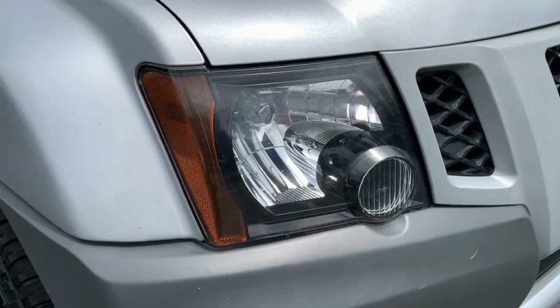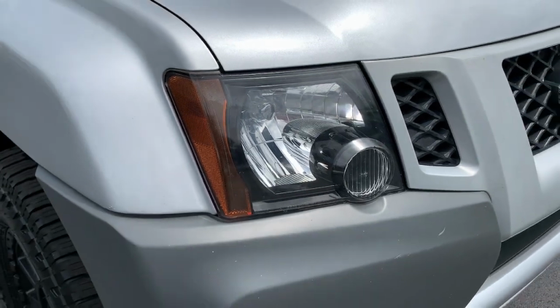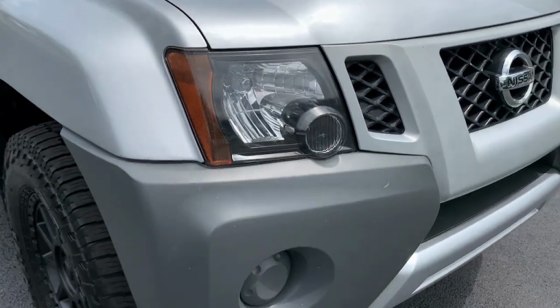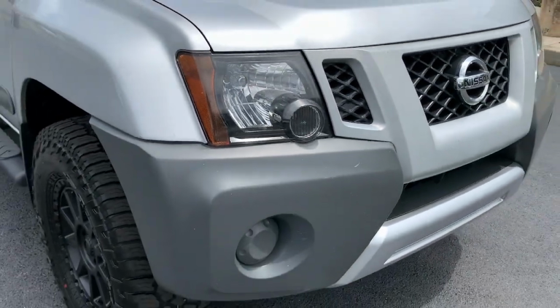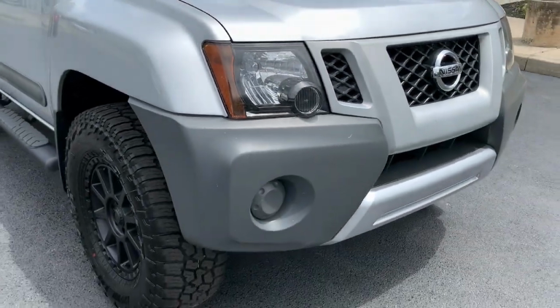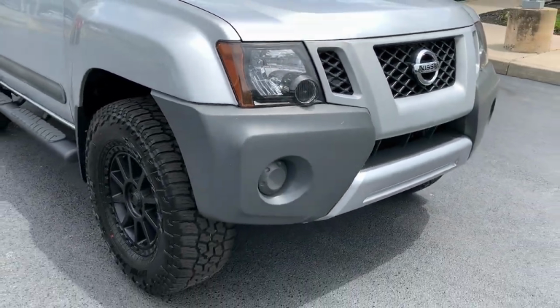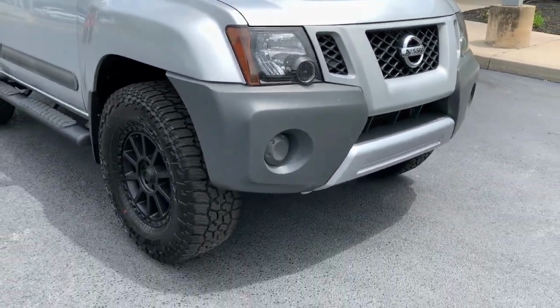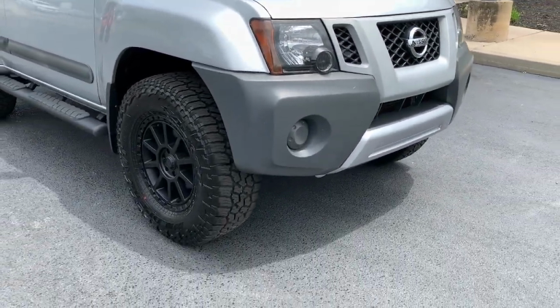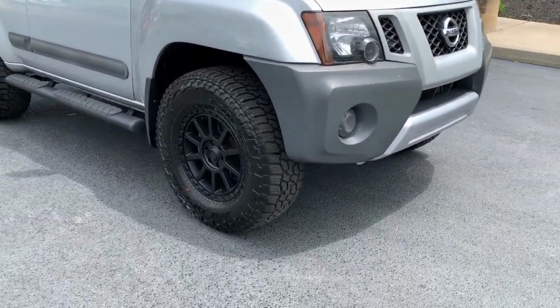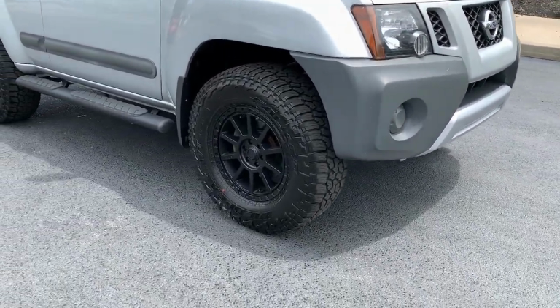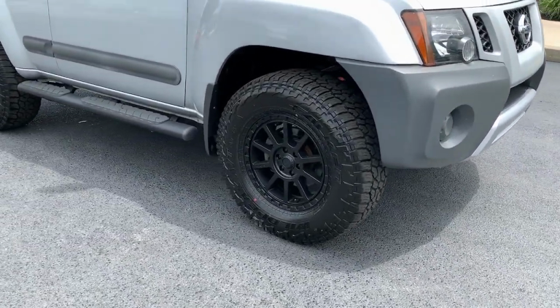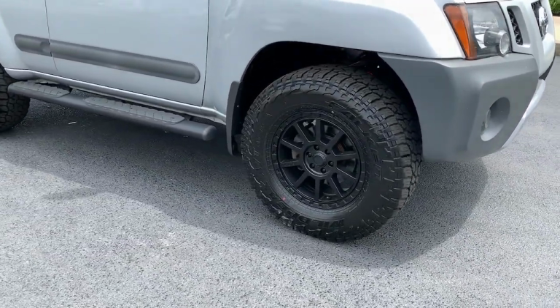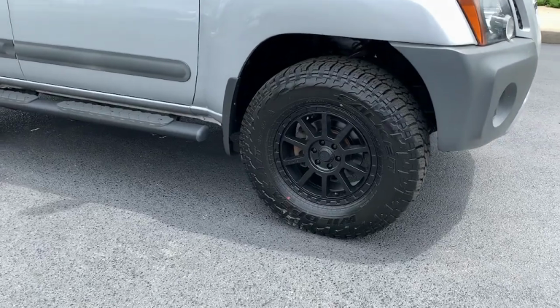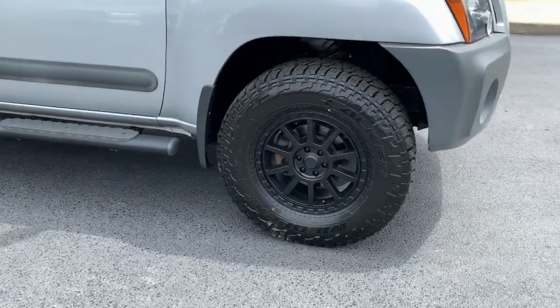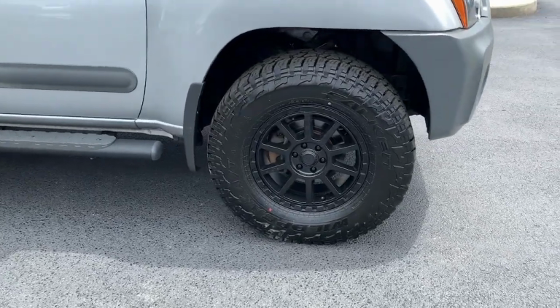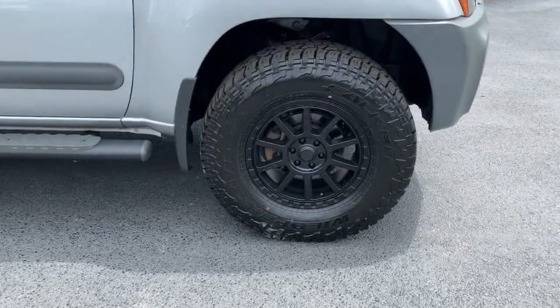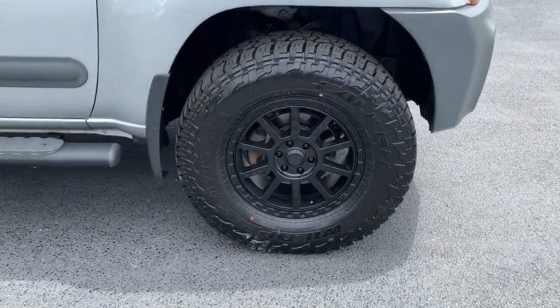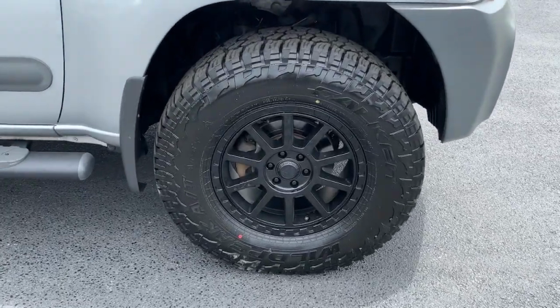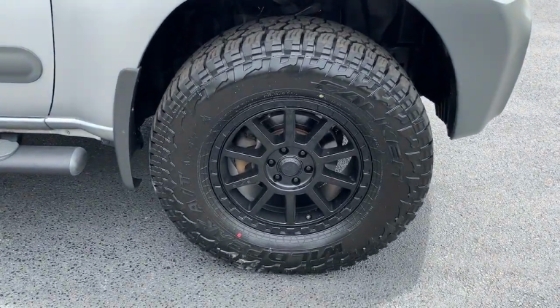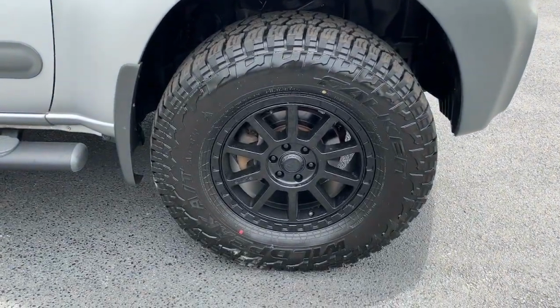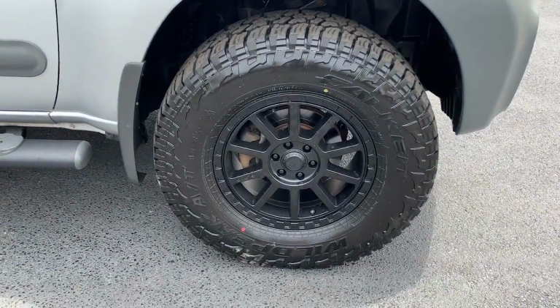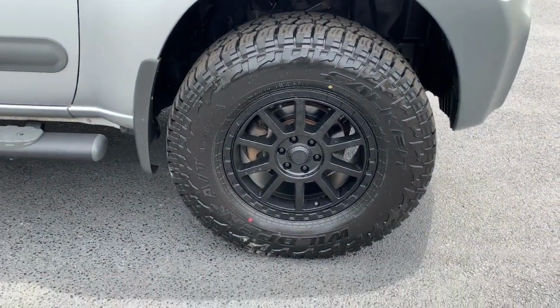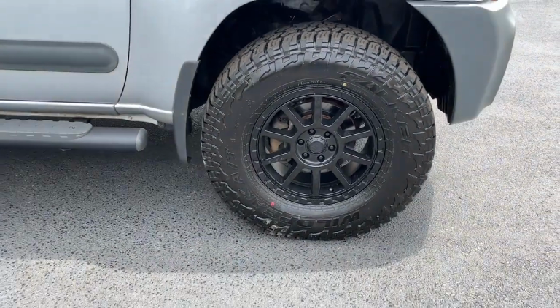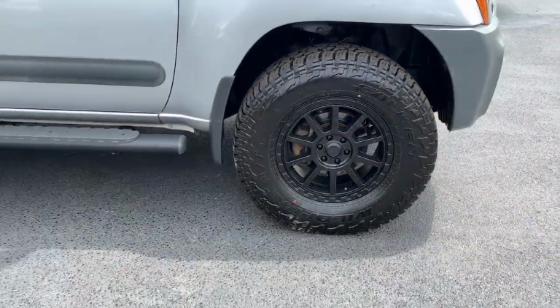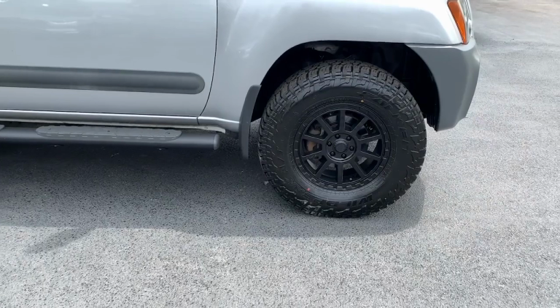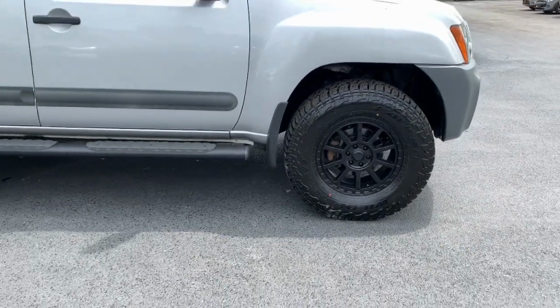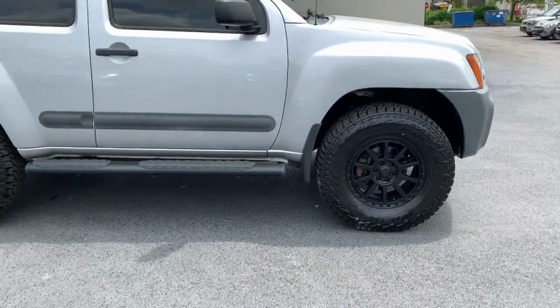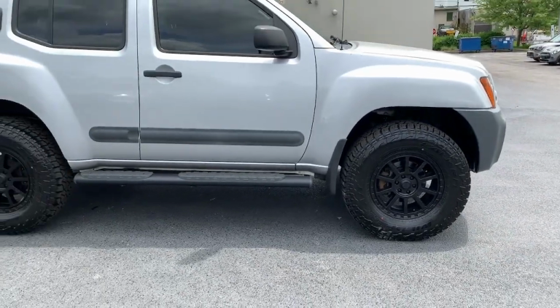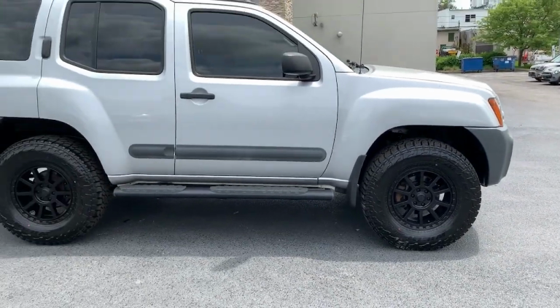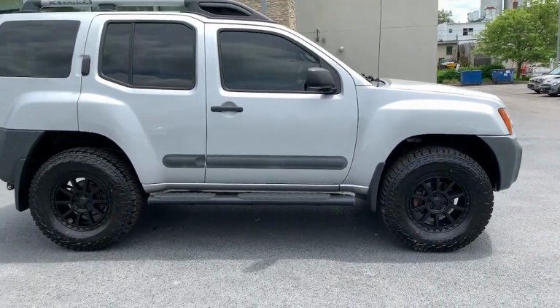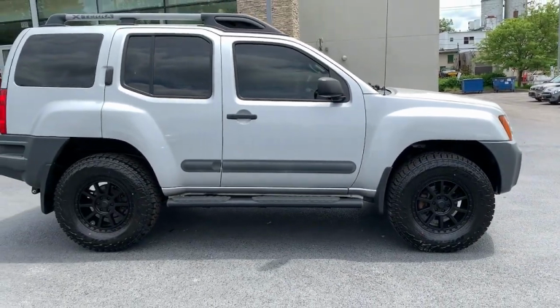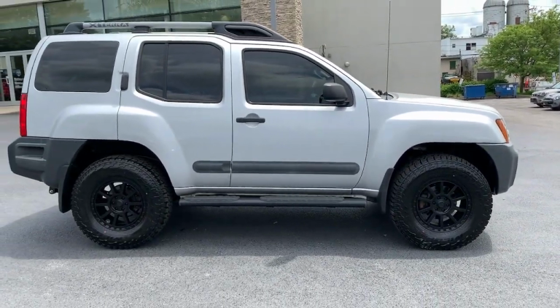Take a closer look at this rugged Nissan XTERRA — the versatile vehicle that specializes in off-road capability, innovative cargo solutions, and gutsy performance so you can make the most of your outdoor lifestyle.